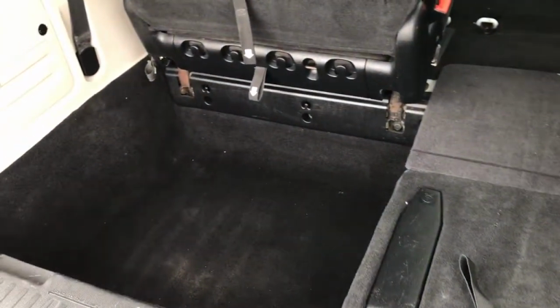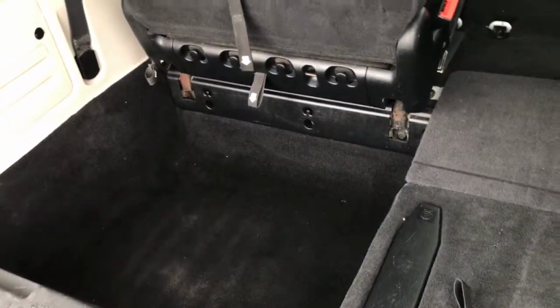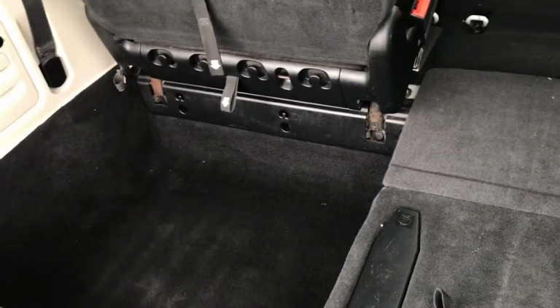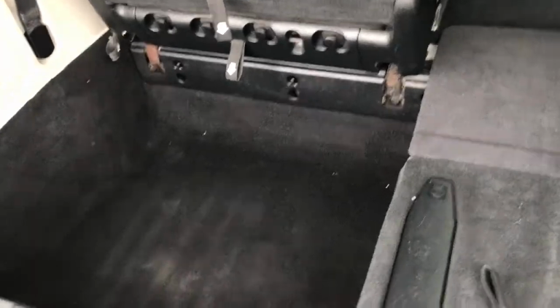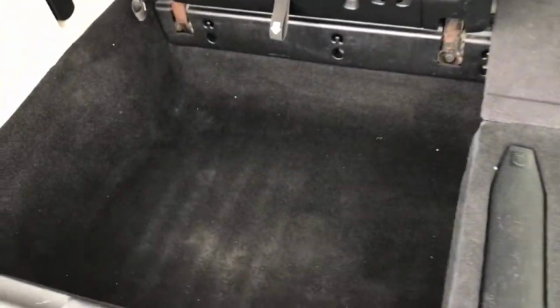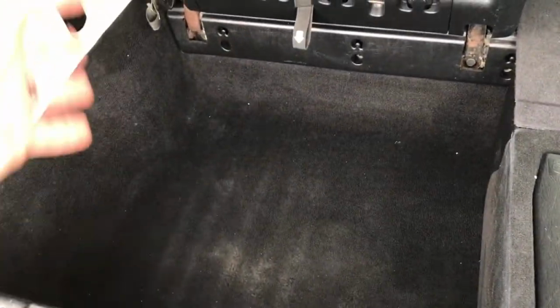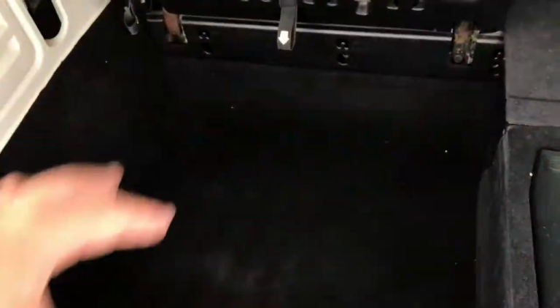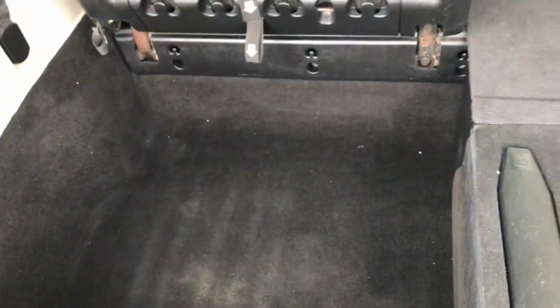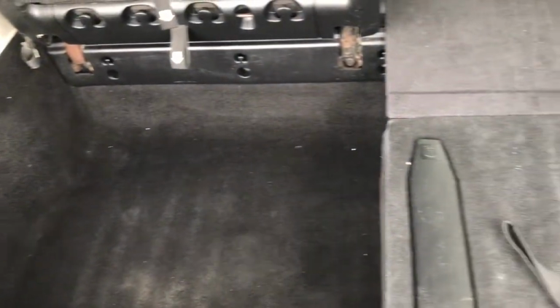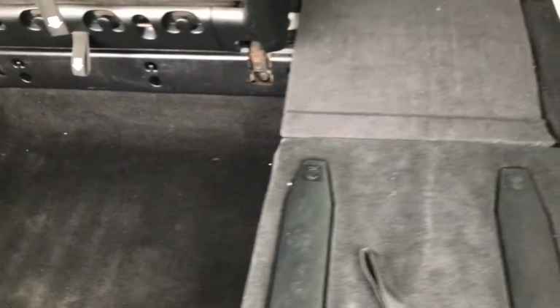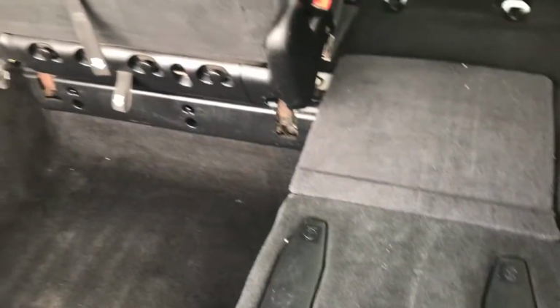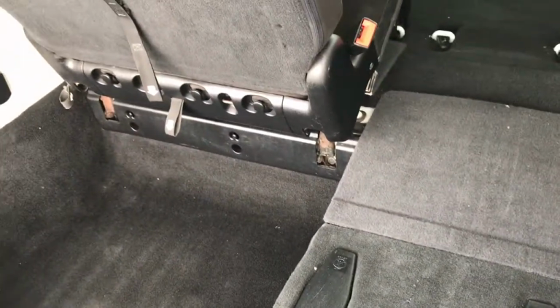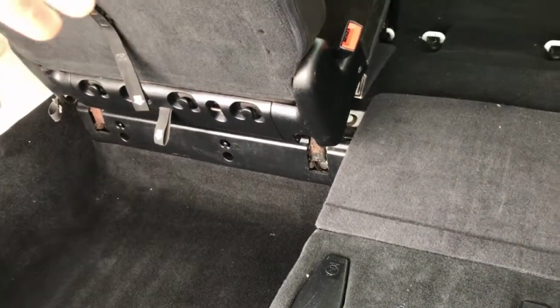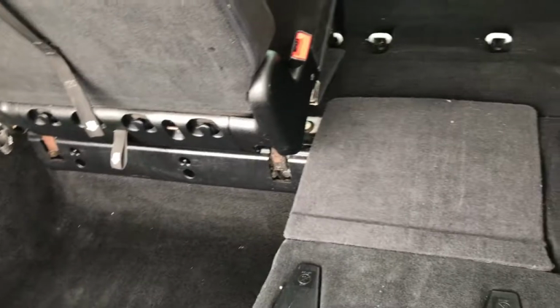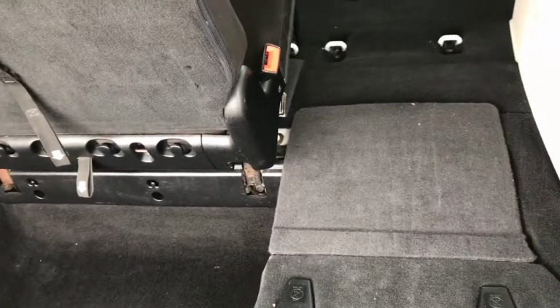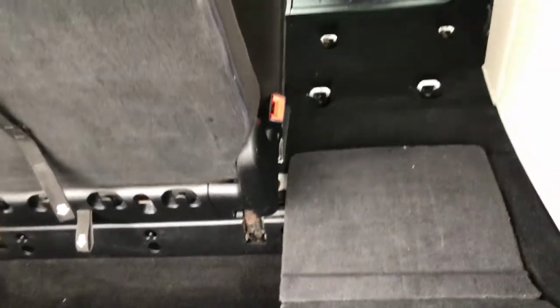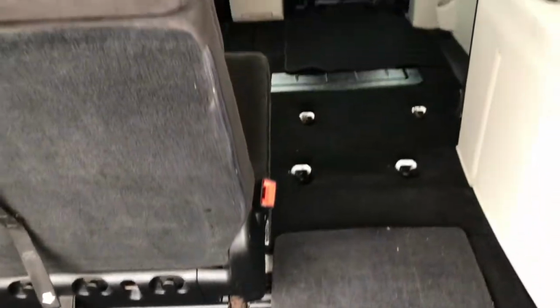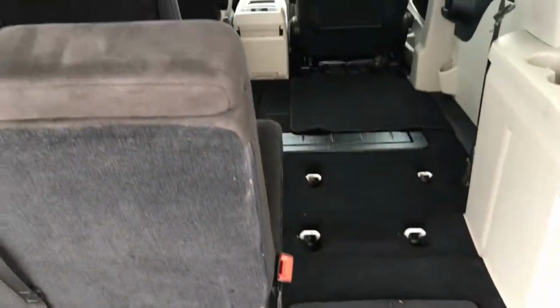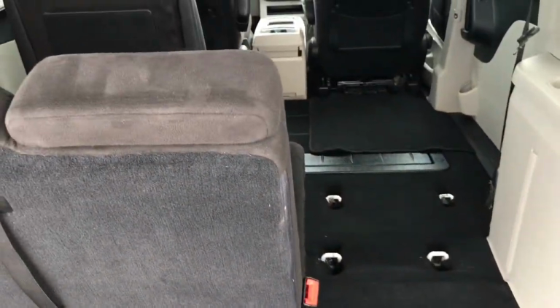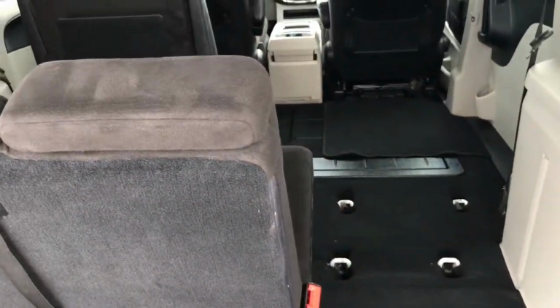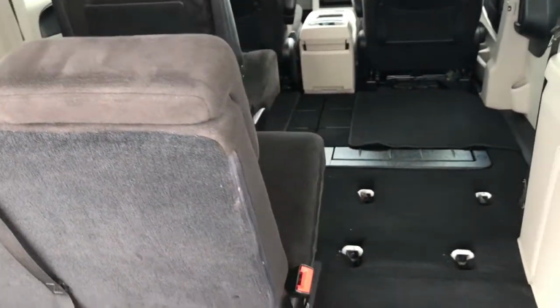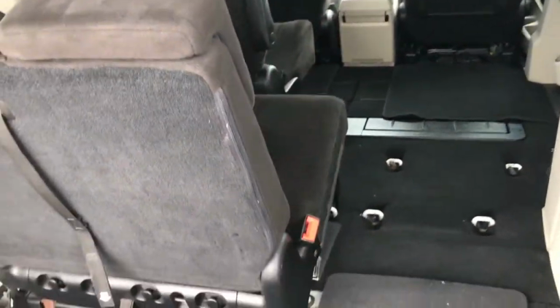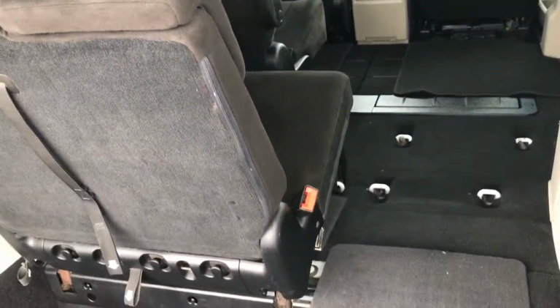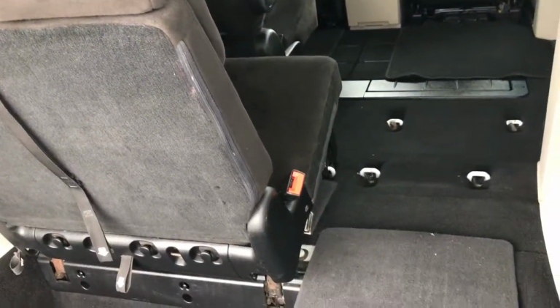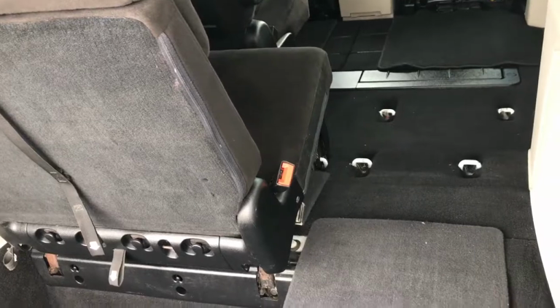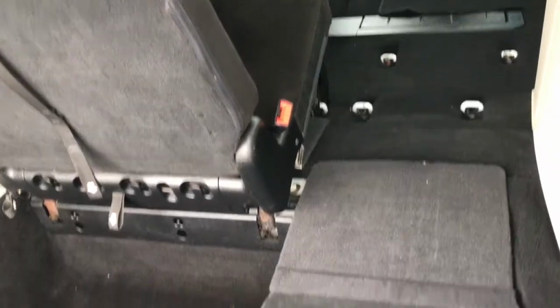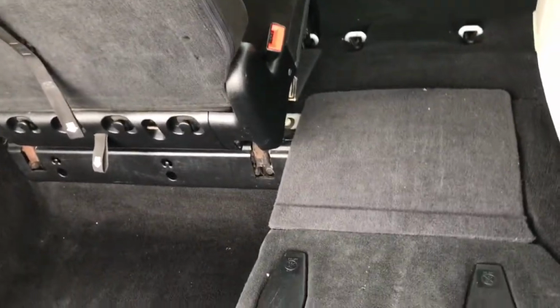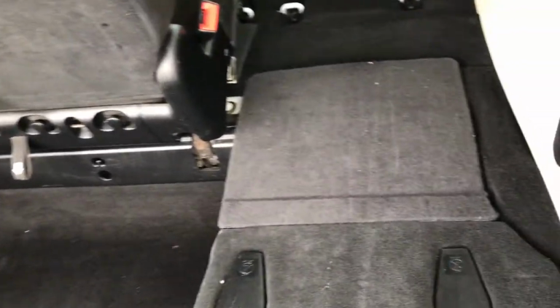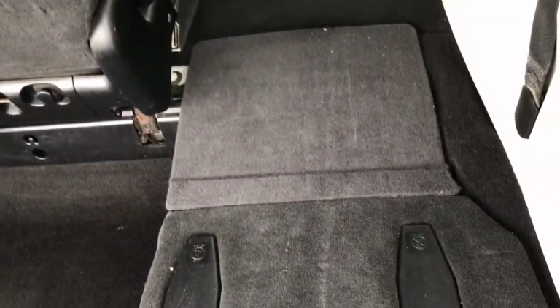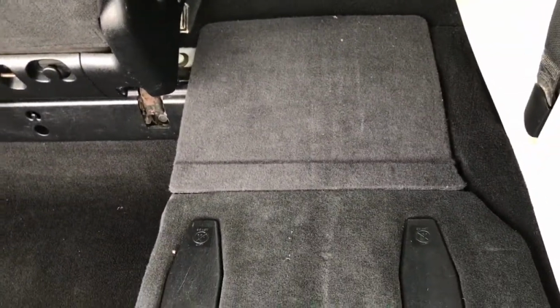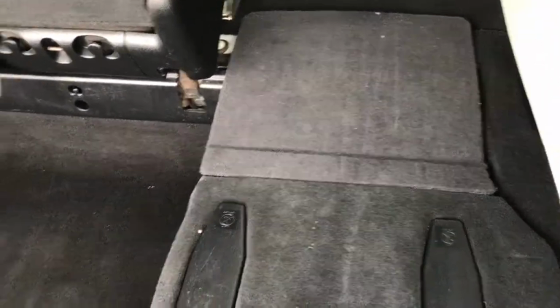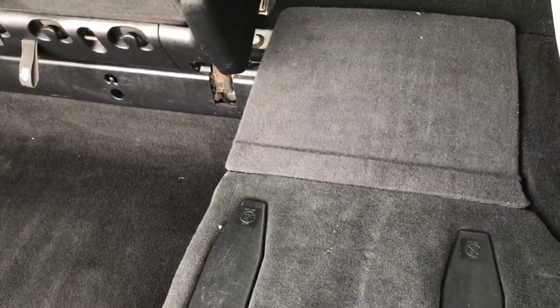It's very easy. Then we have all this area on the side to store things. Once you put both sides down and those seats down, you can haul up to a four by eight sheet of plywood, drywall, or whatever you may be hauling — basically making your van into a truck.